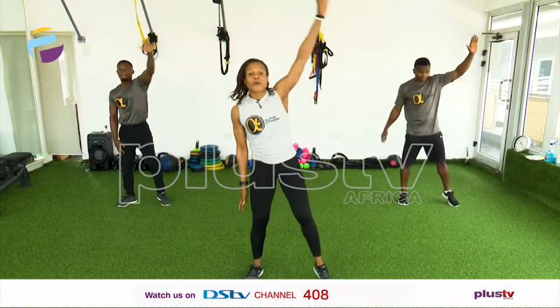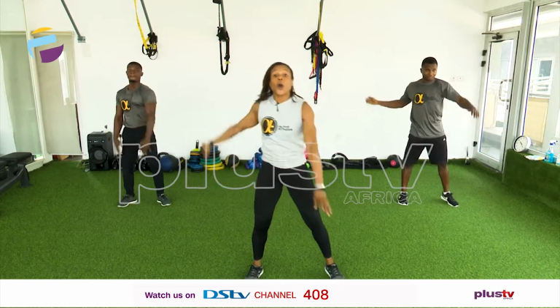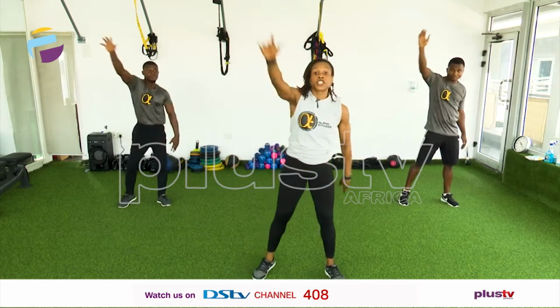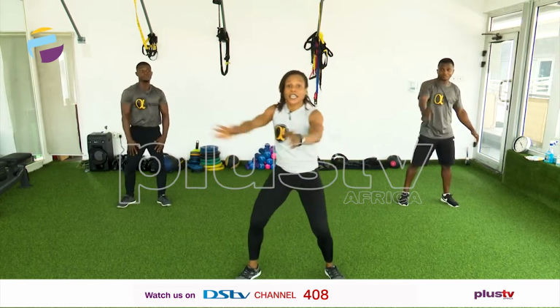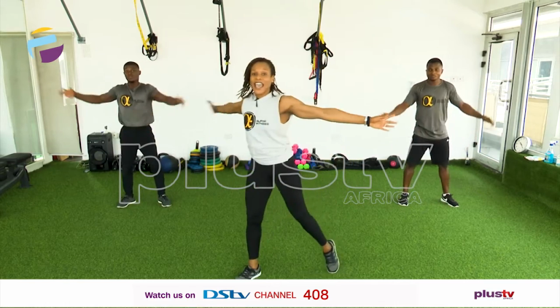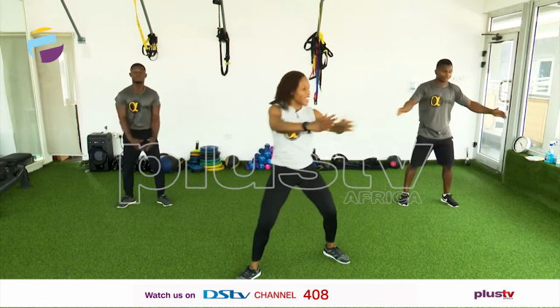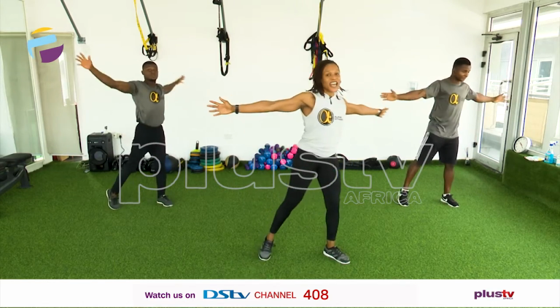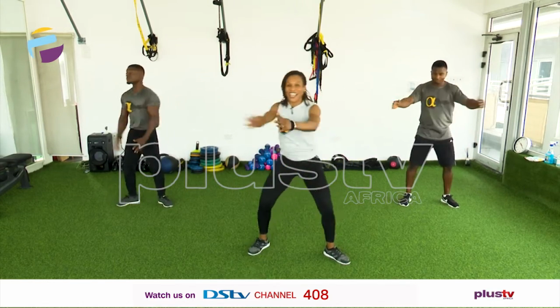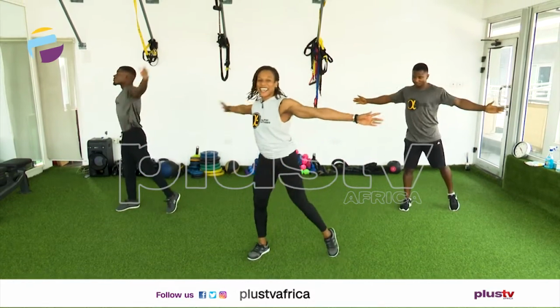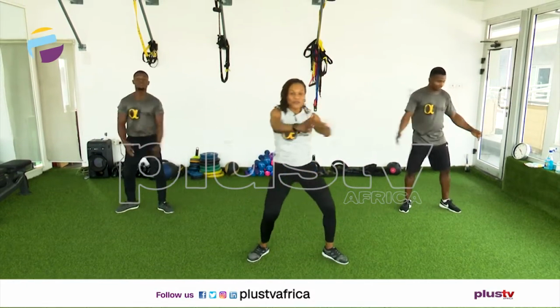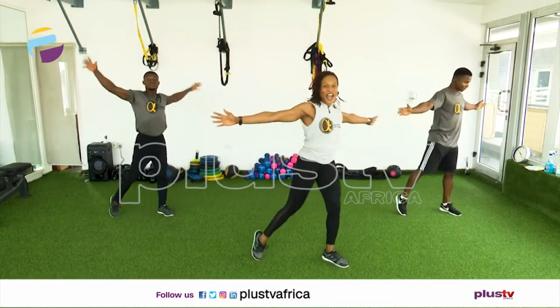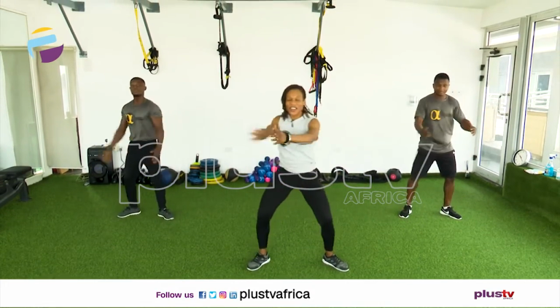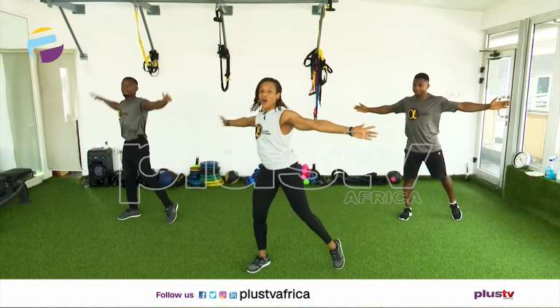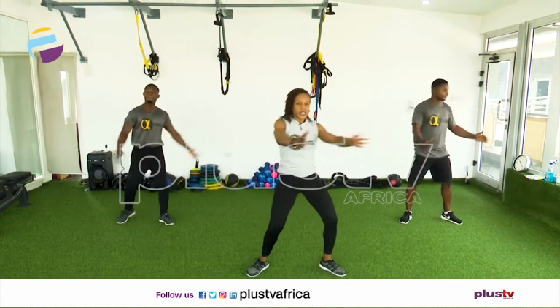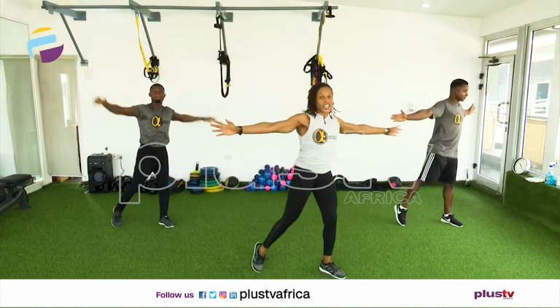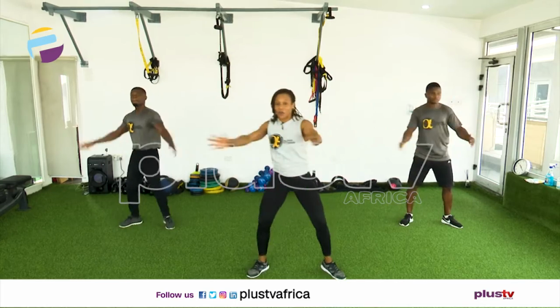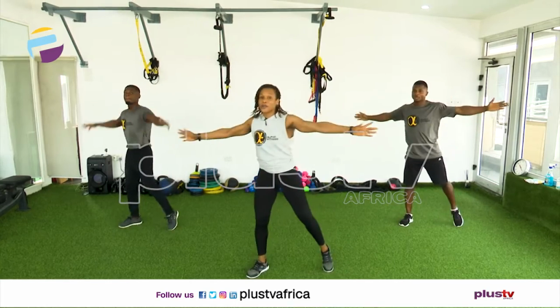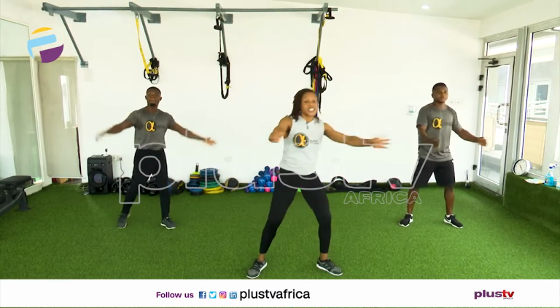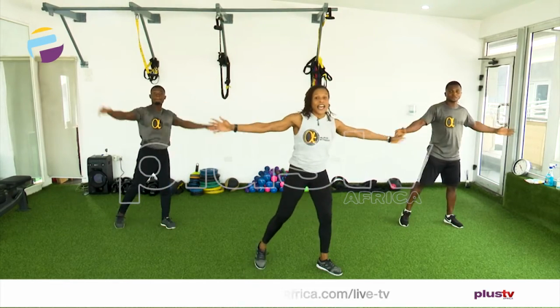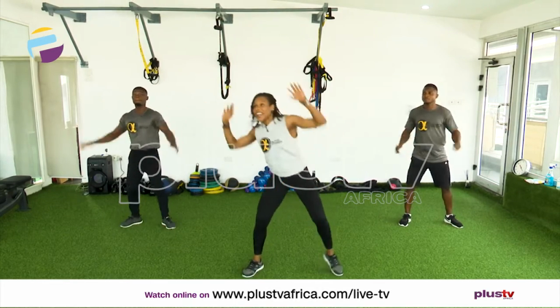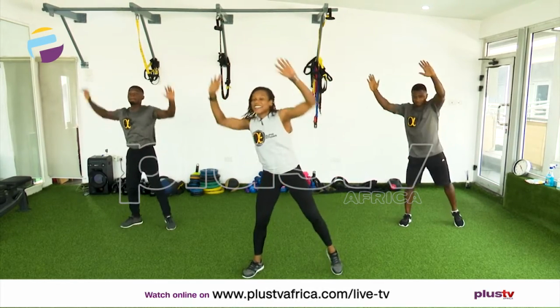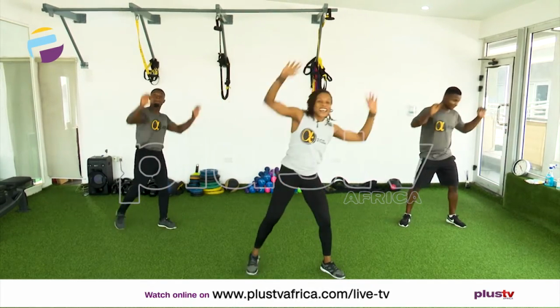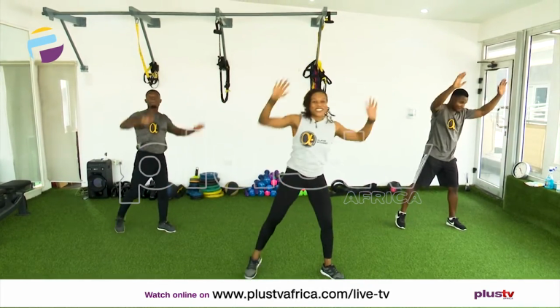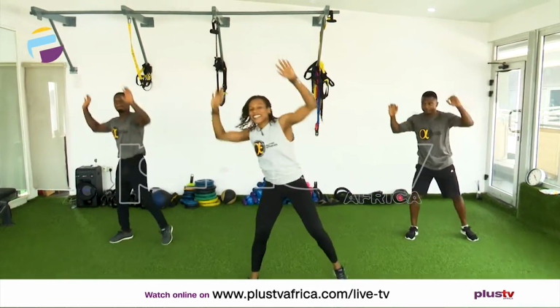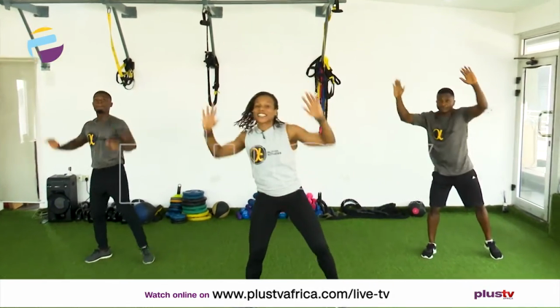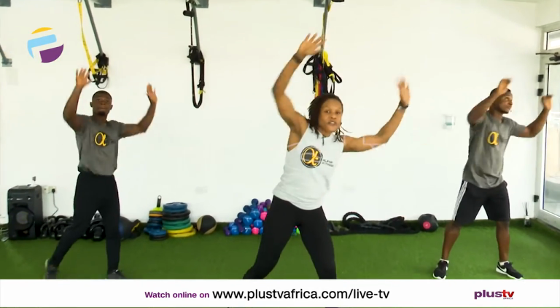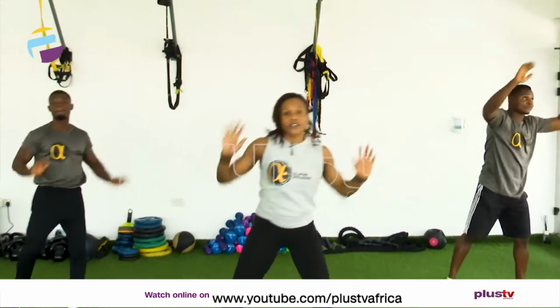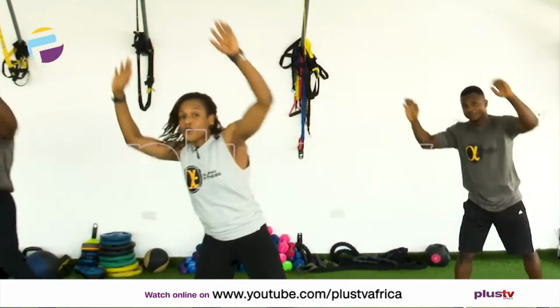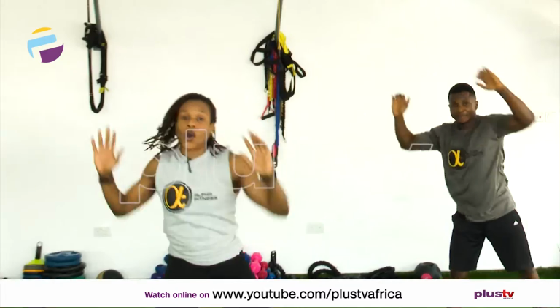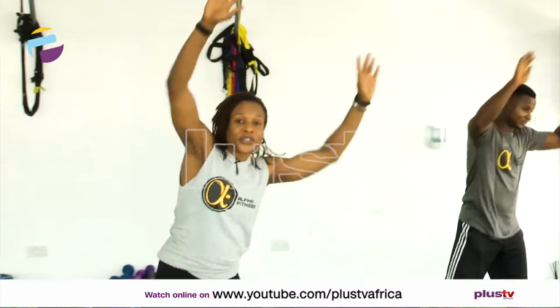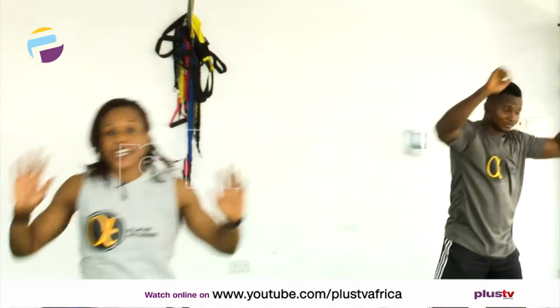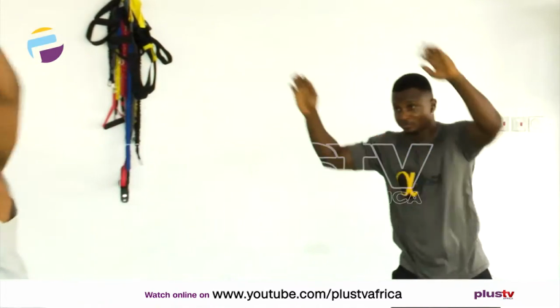Now we're going to open up the chest. Eight, seven, six, five, four, three. We're going to push up to the ceiling. Eight, seven, six, five, four, three, two.